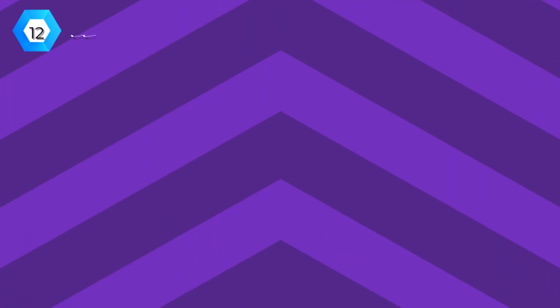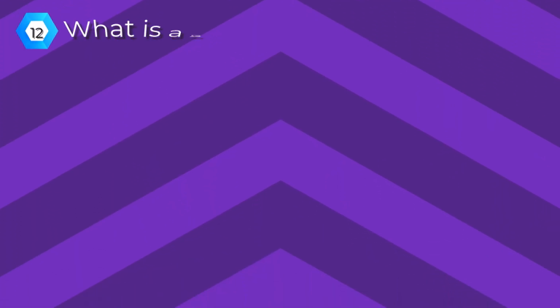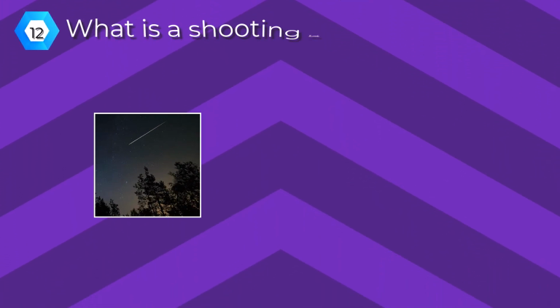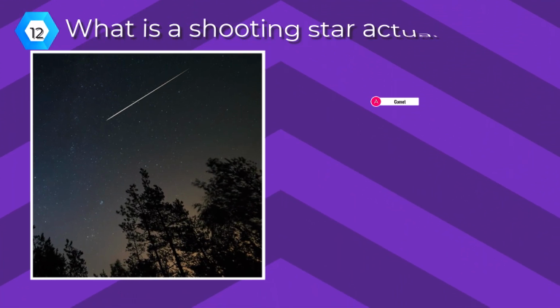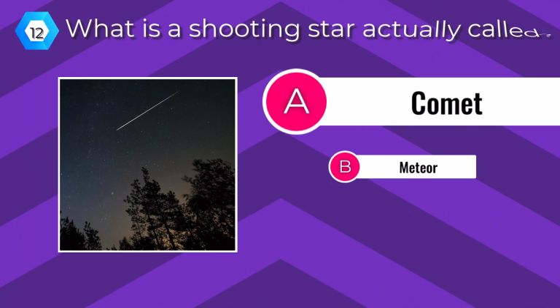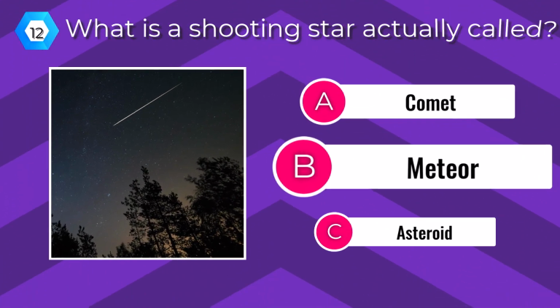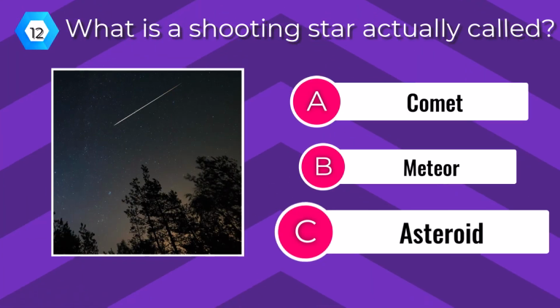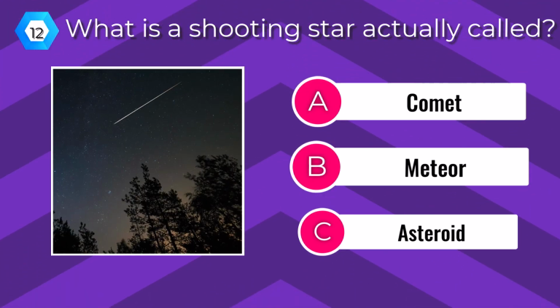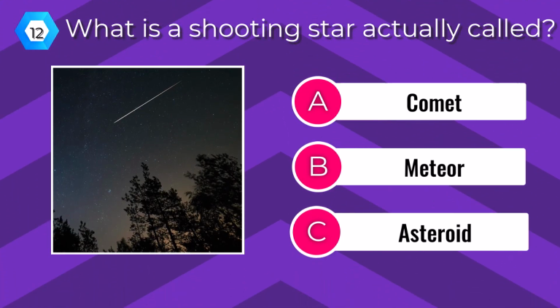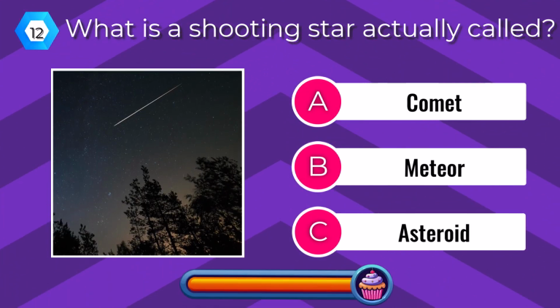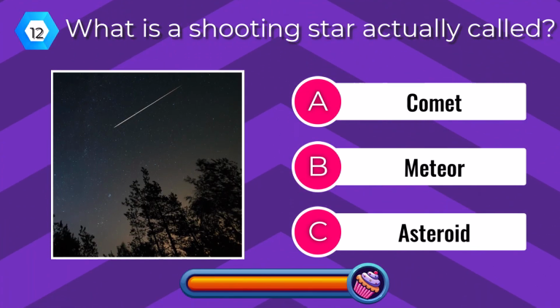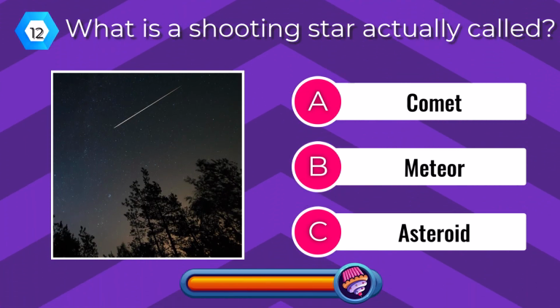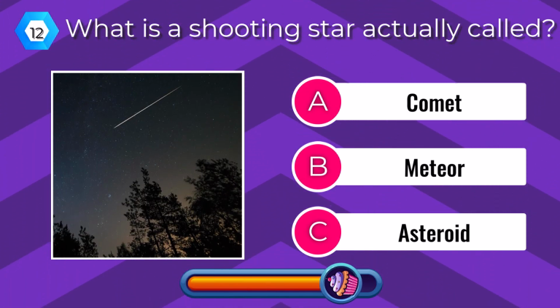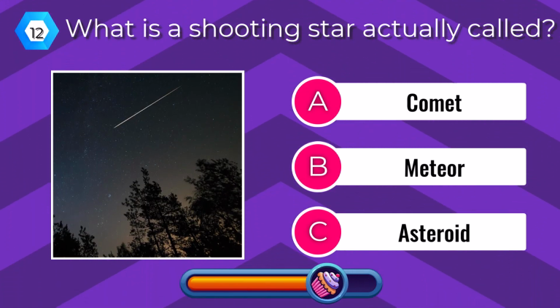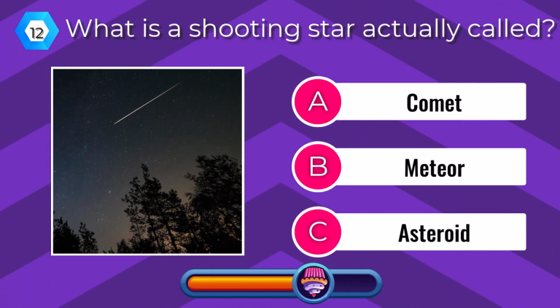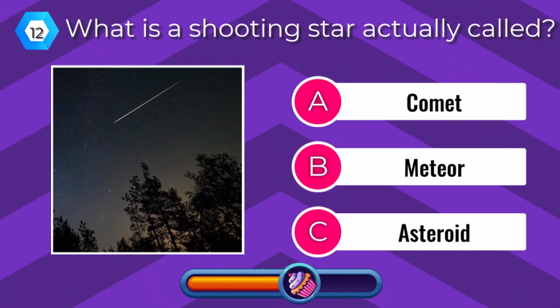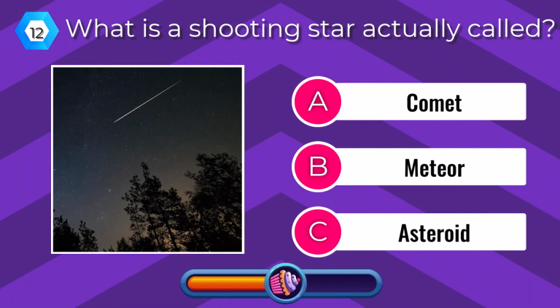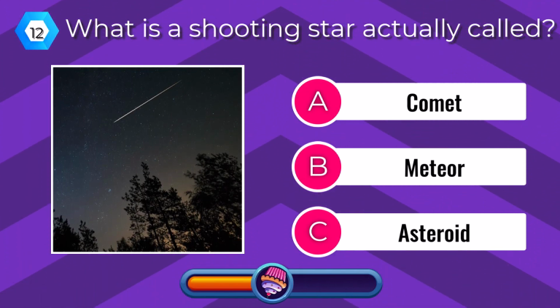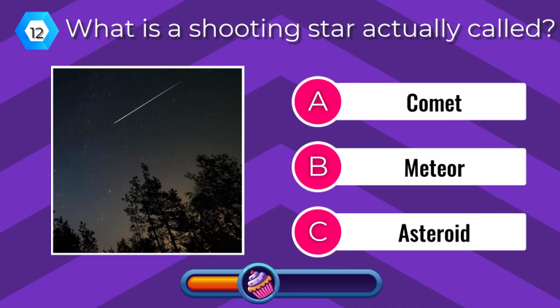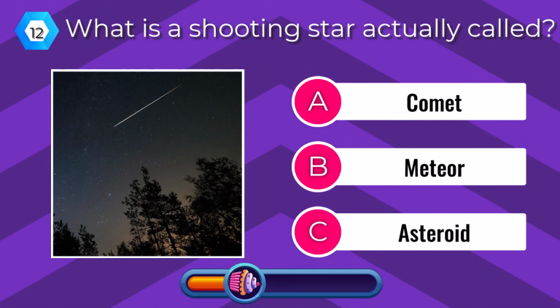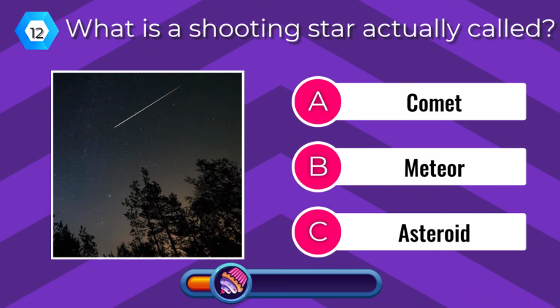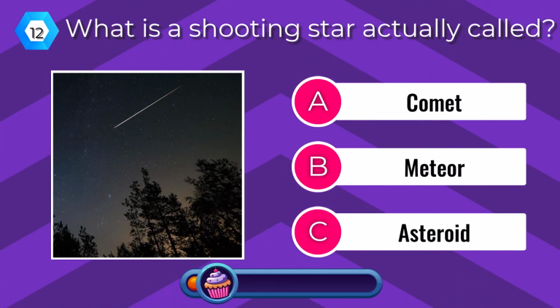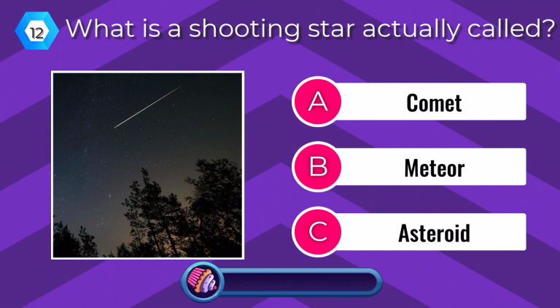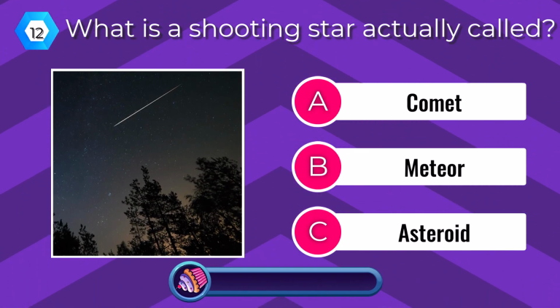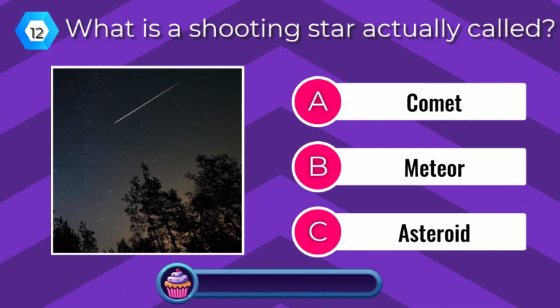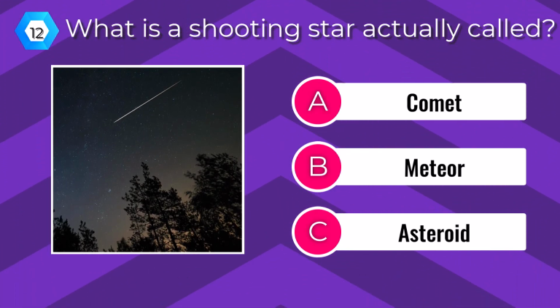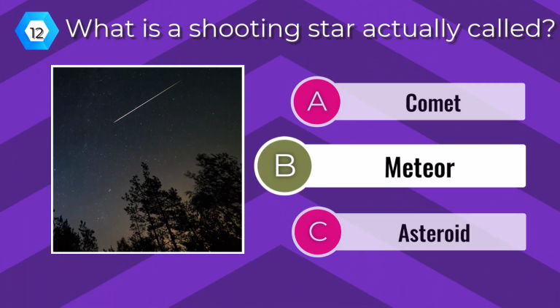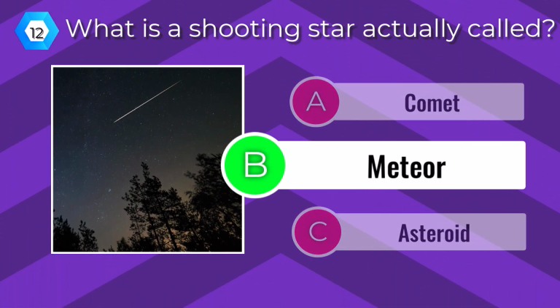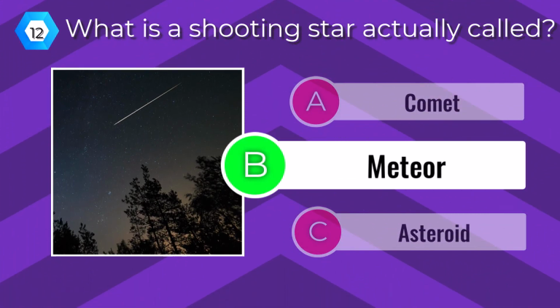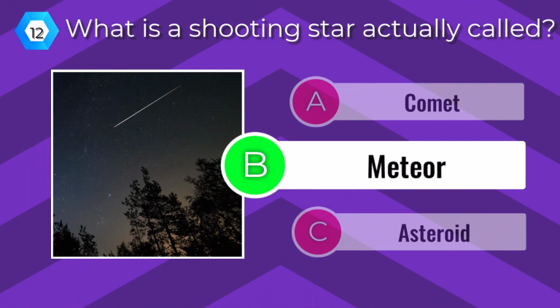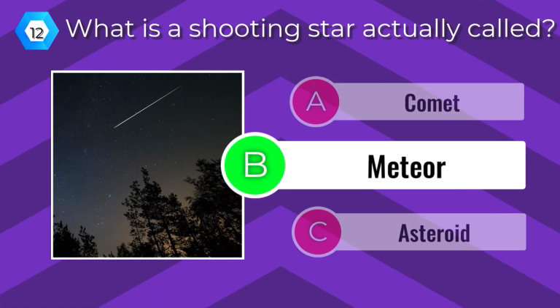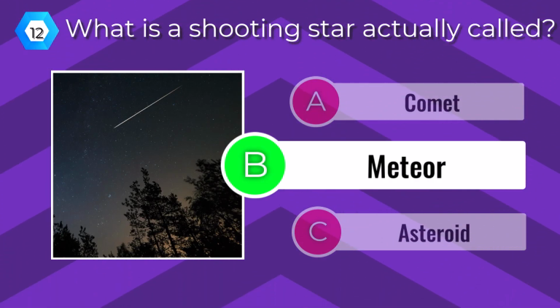What is a shooting star actually called? A meteor.